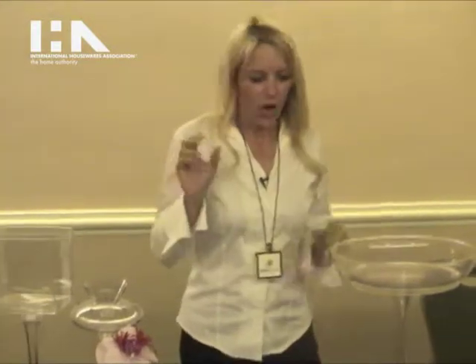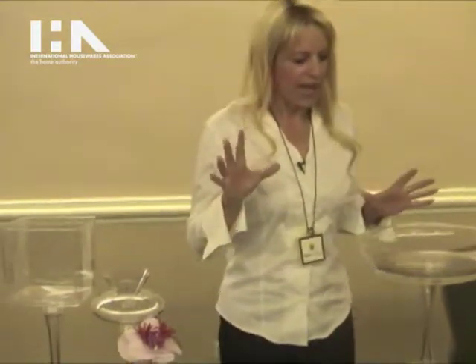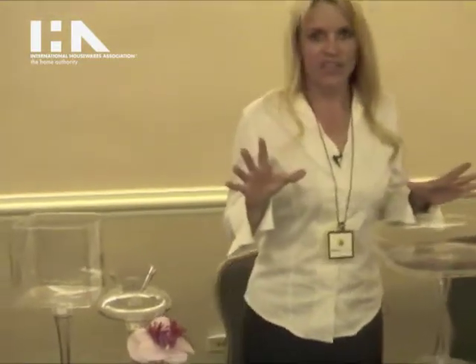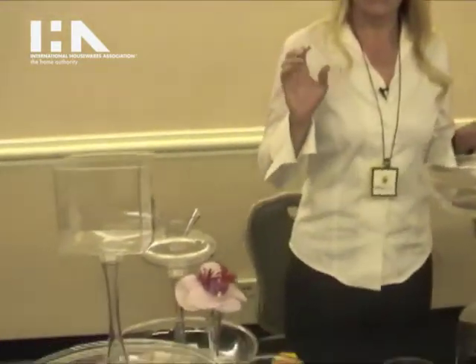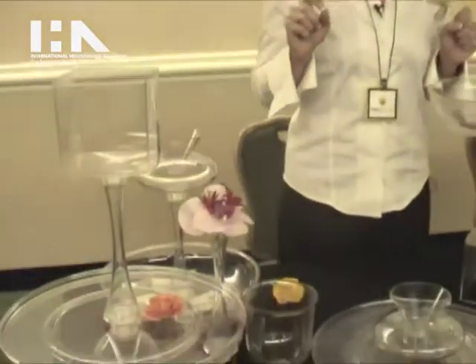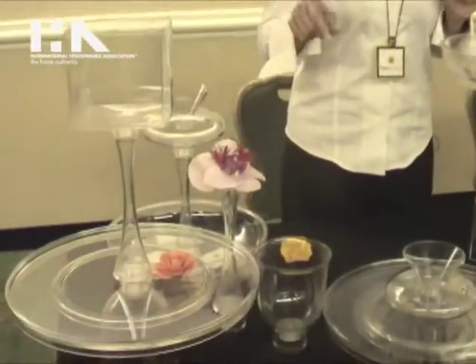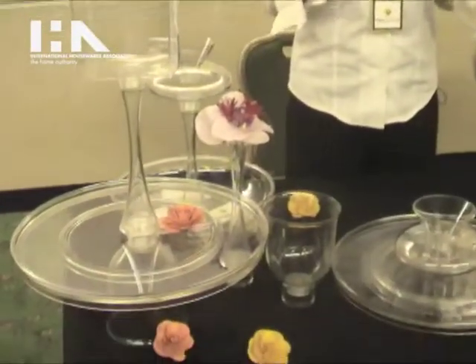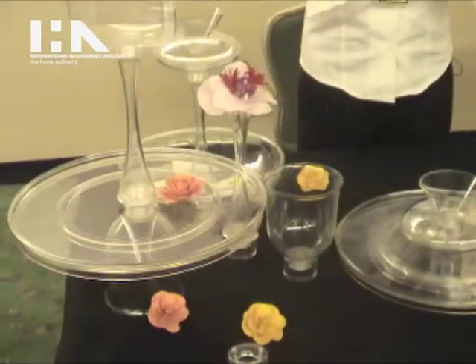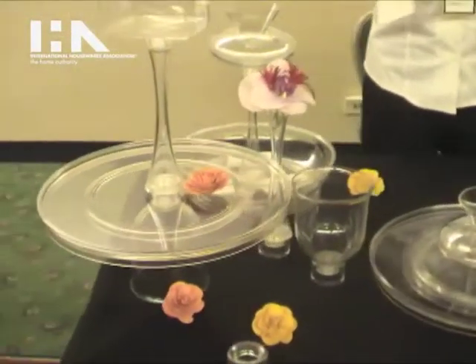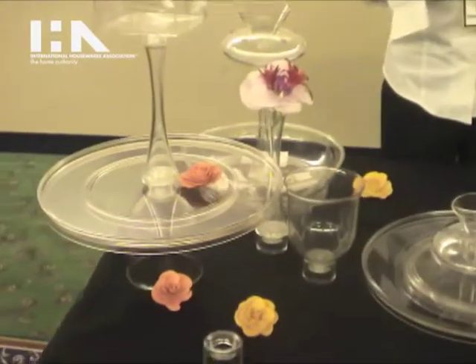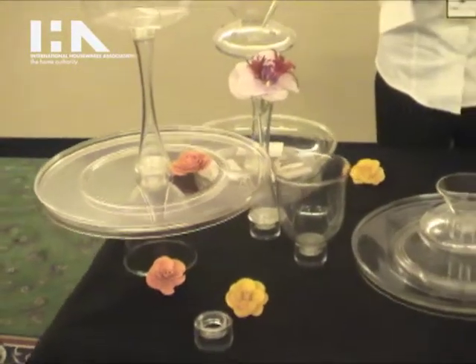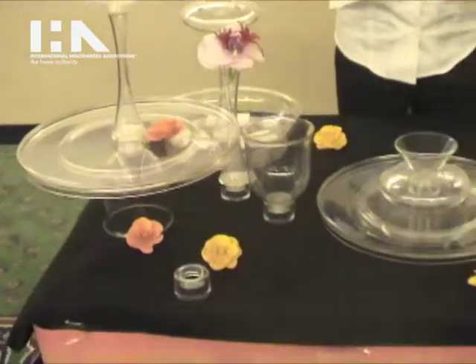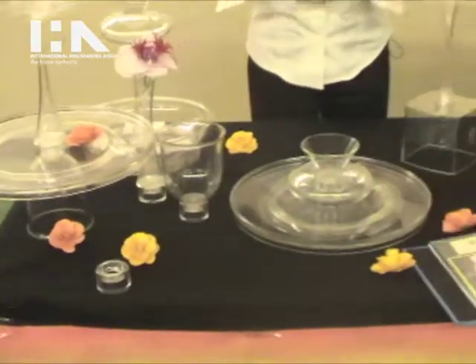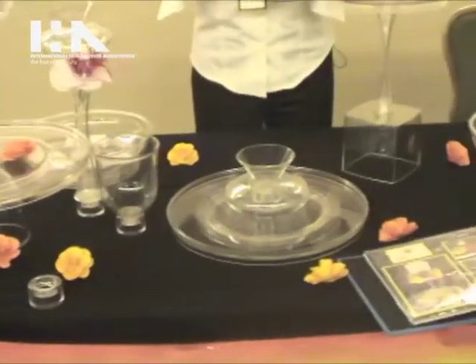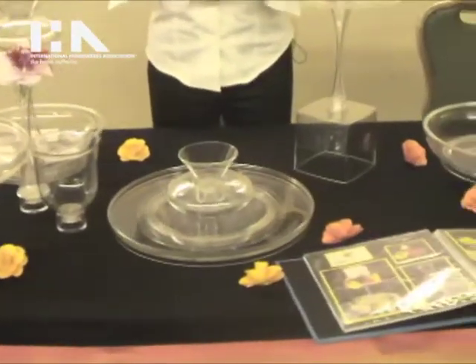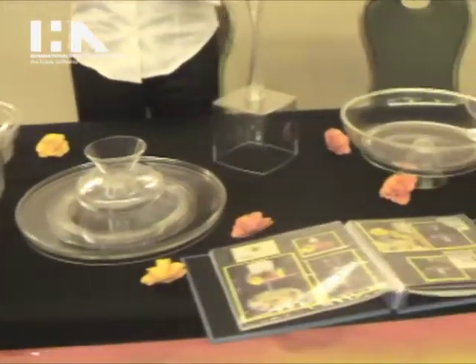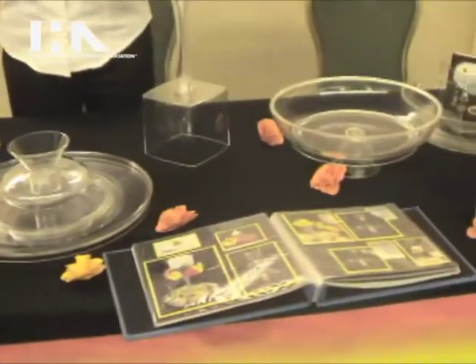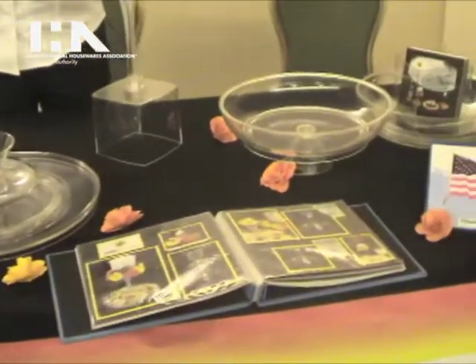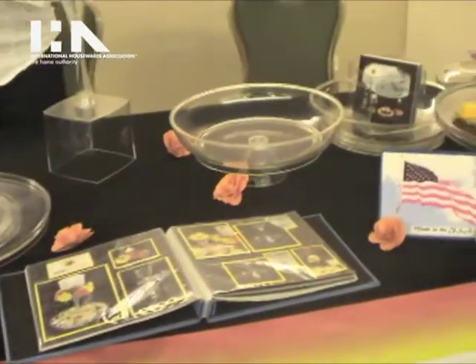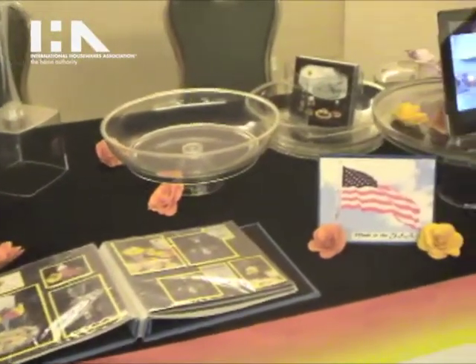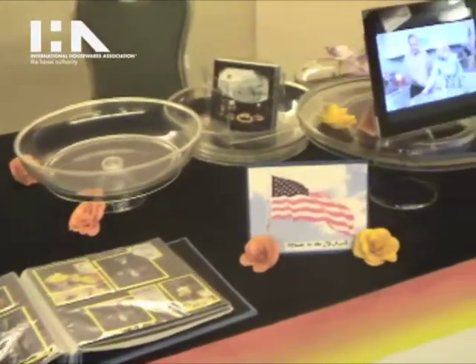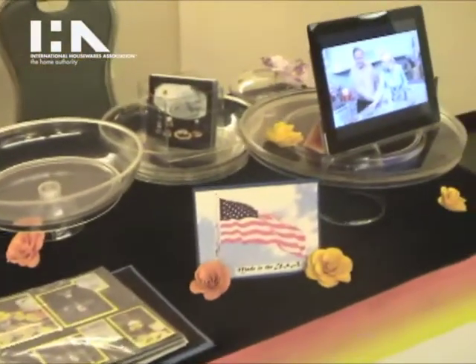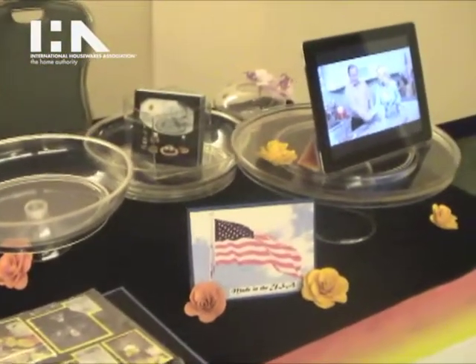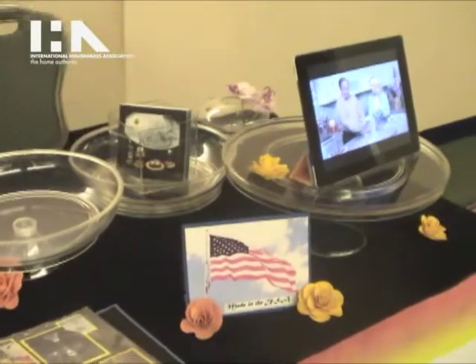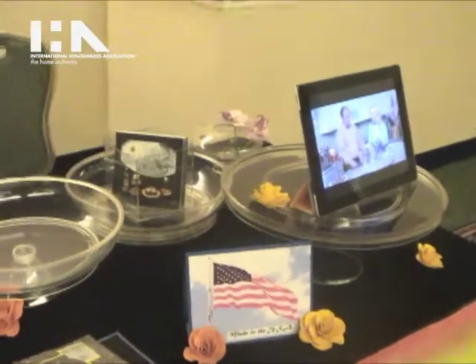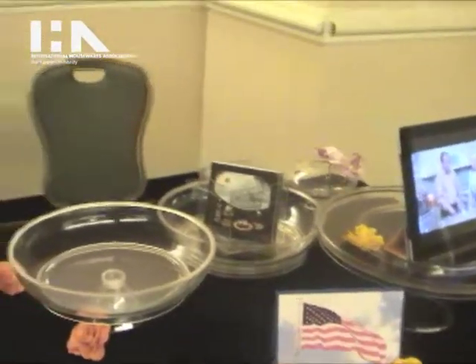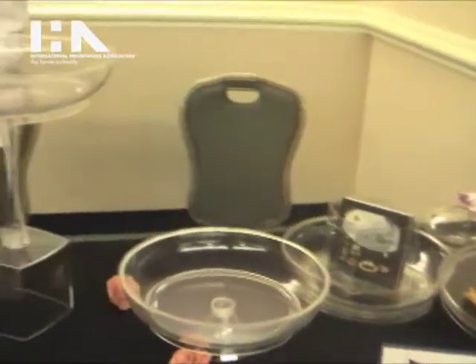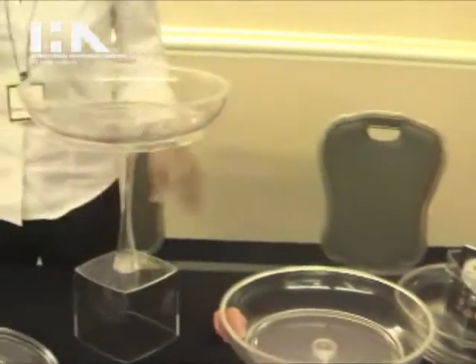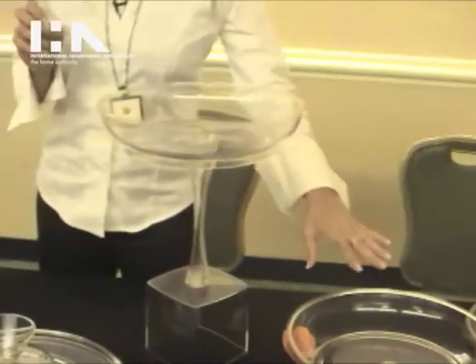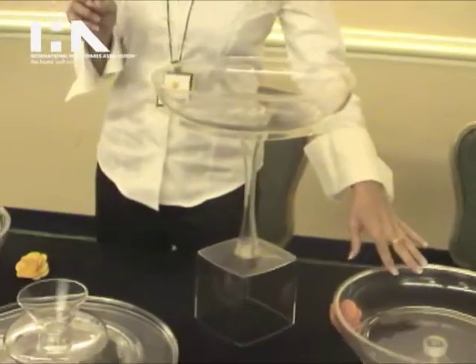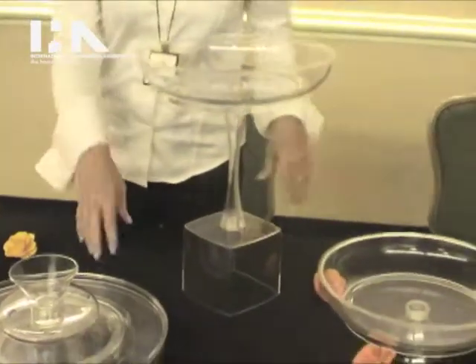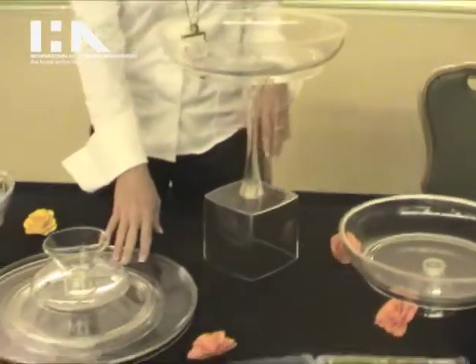What we have here is a nine-piece interchangeable serving system, and basically what it is is all of these pieces can be interchanged with either the bowl that we have right here or the platter.